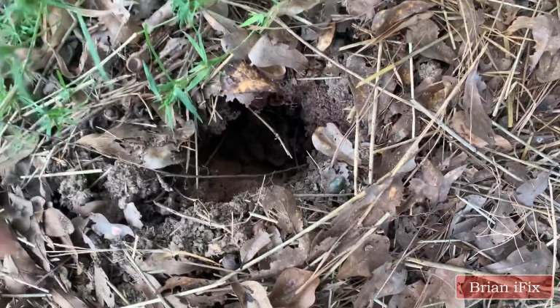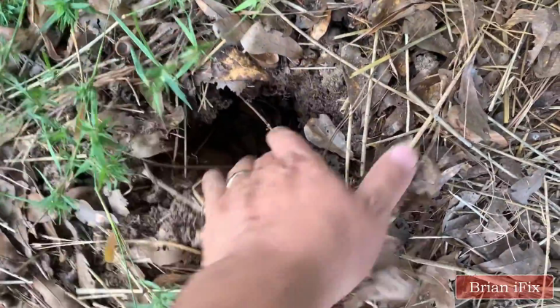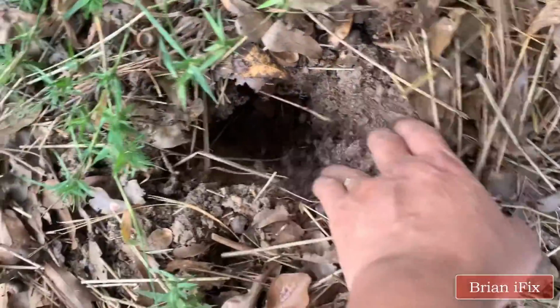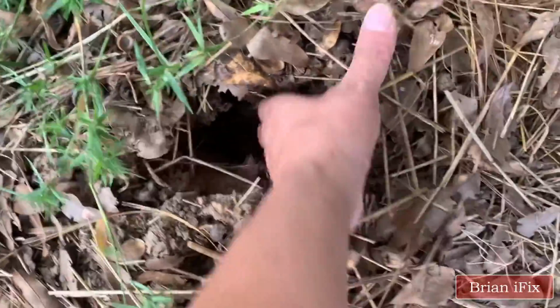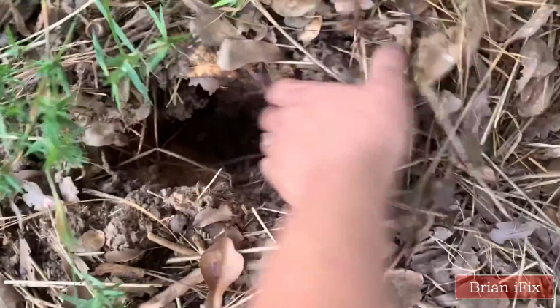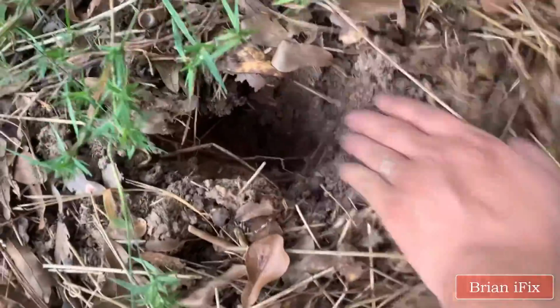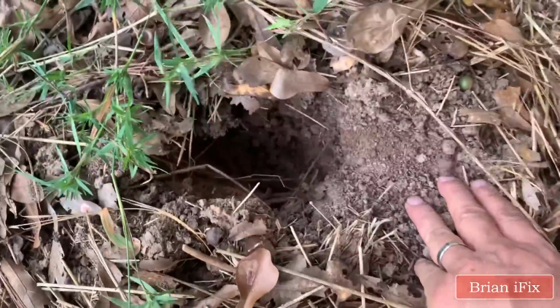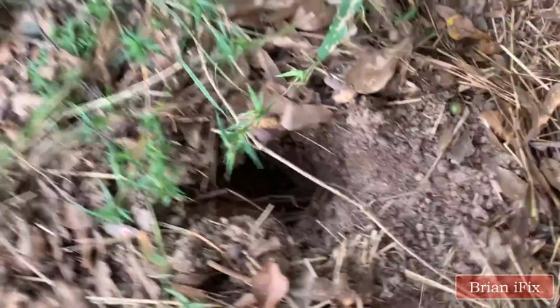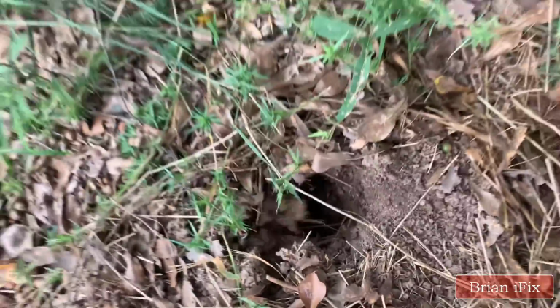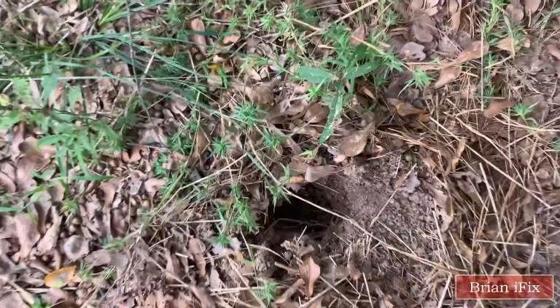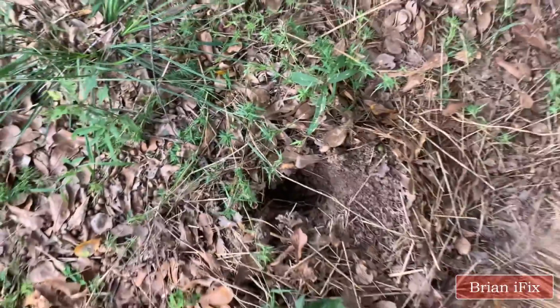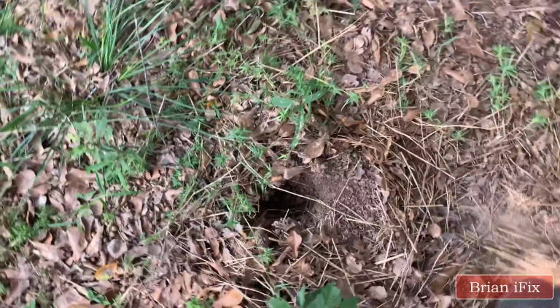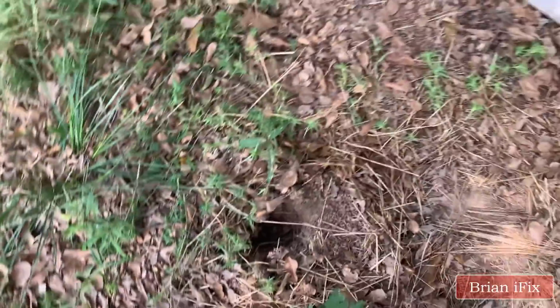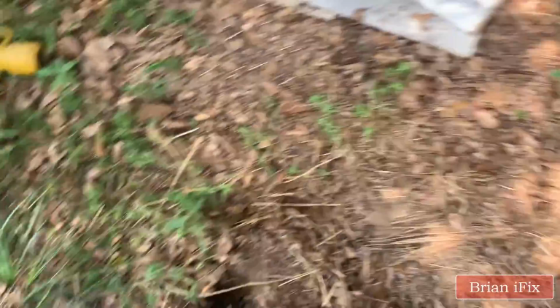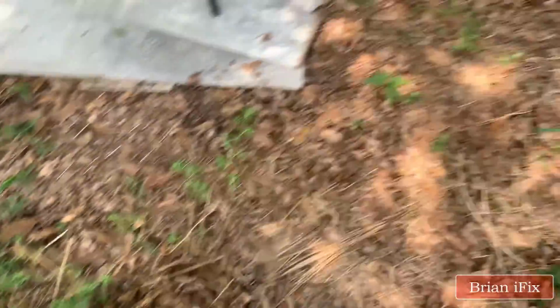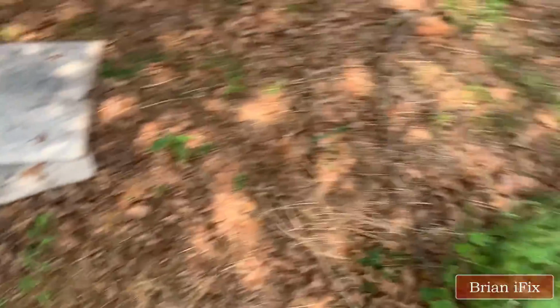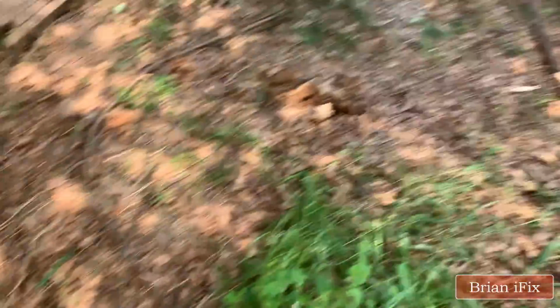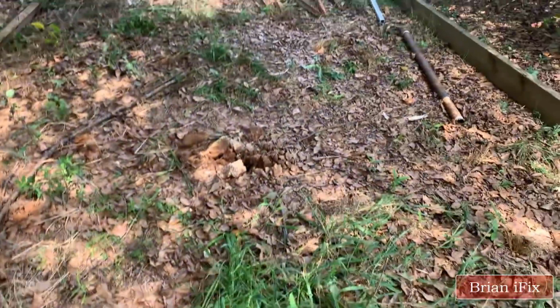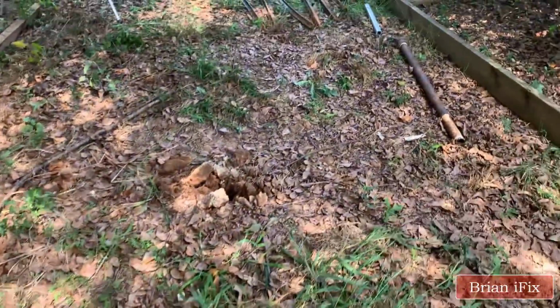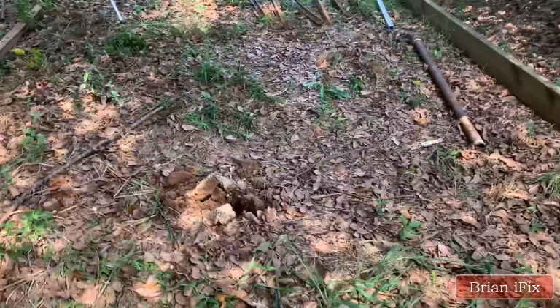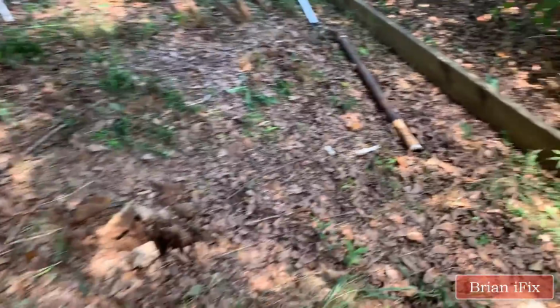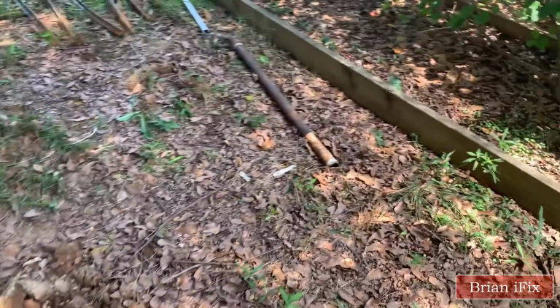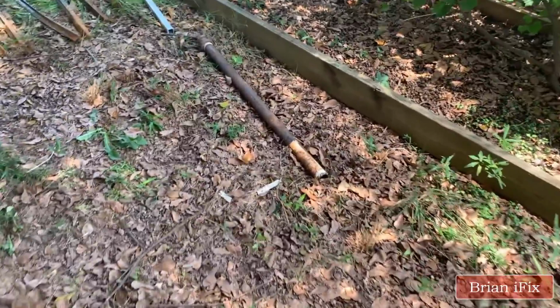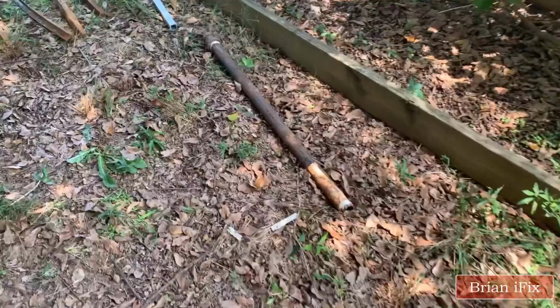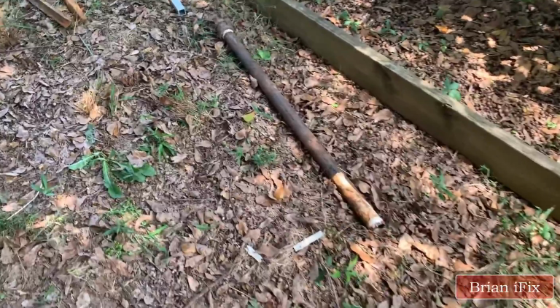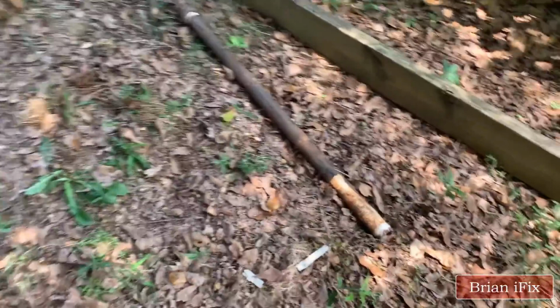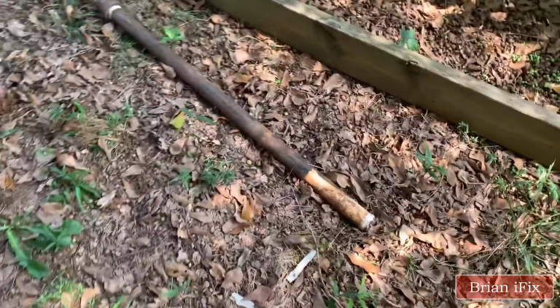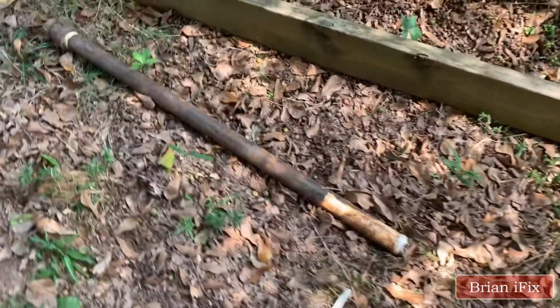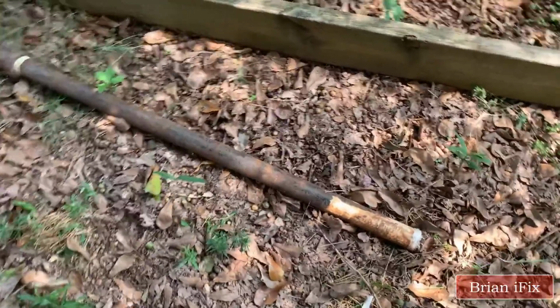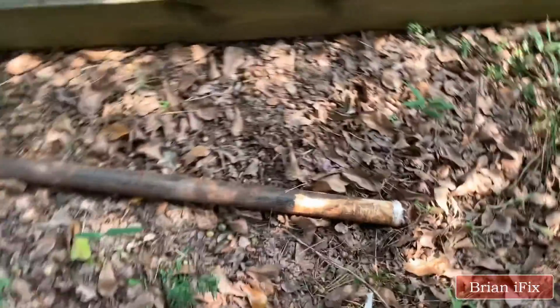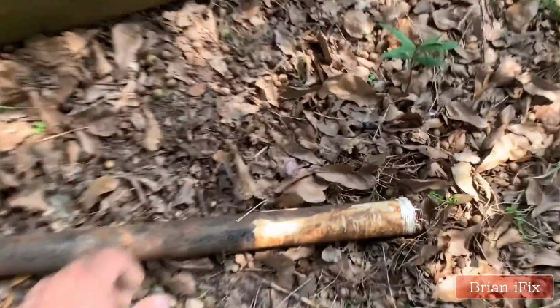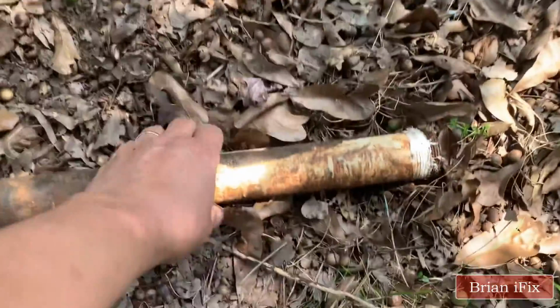Here is another hole. There are many tools I had on hand that I tried to pull this thing up with before I bought that T-post puller.